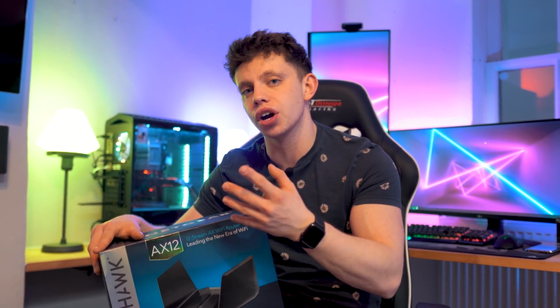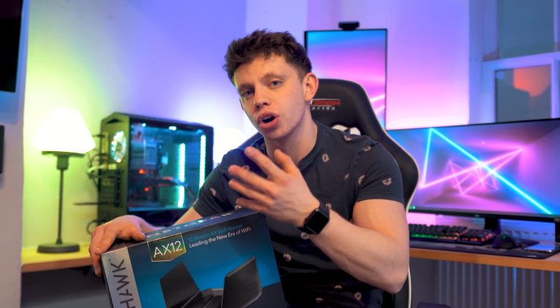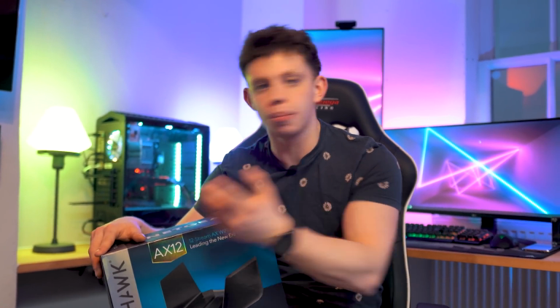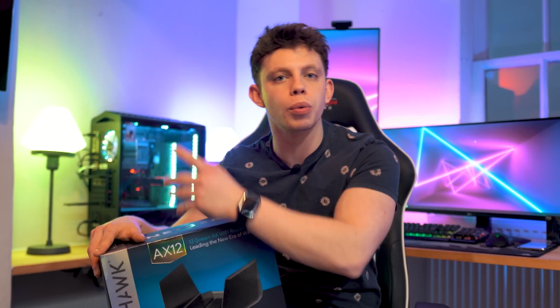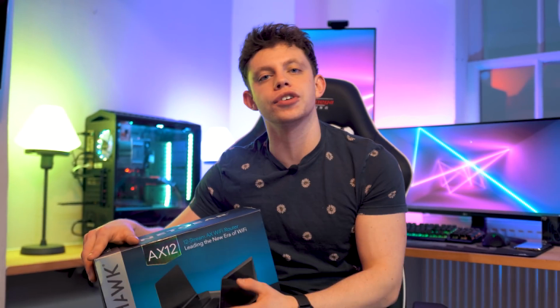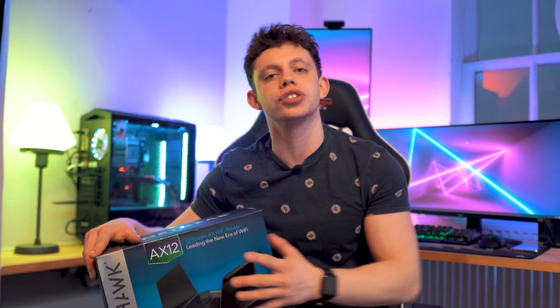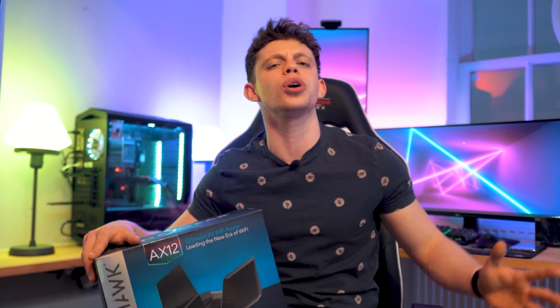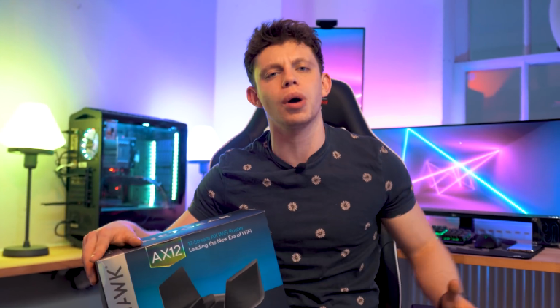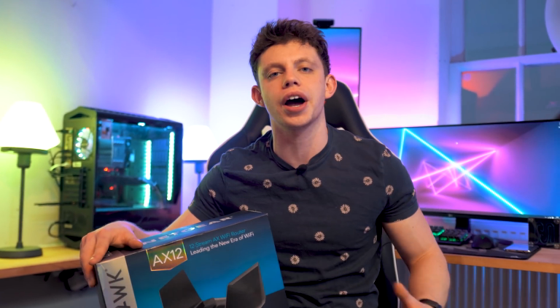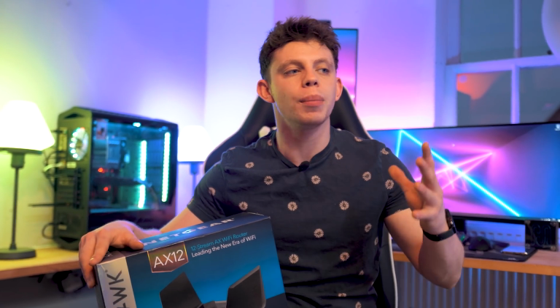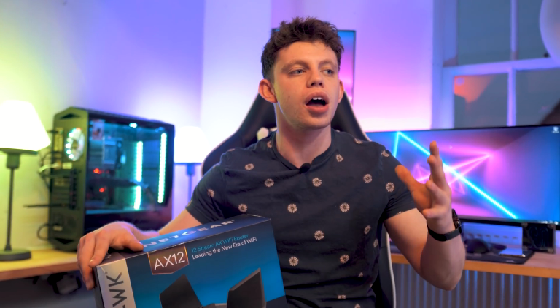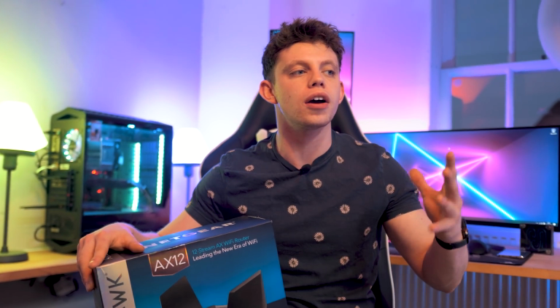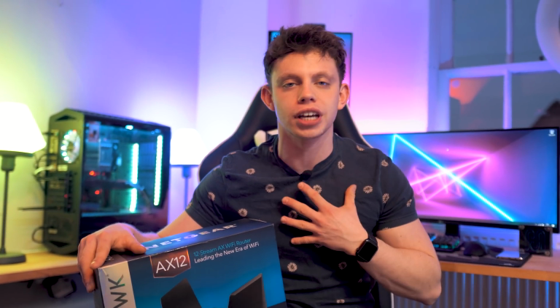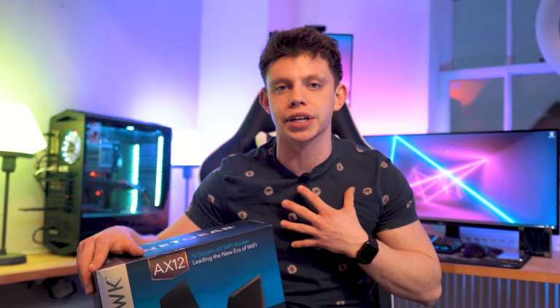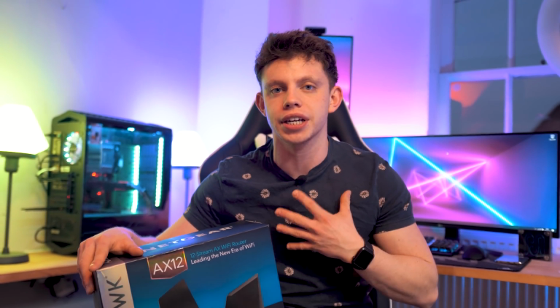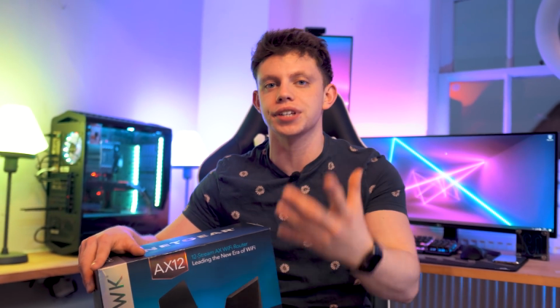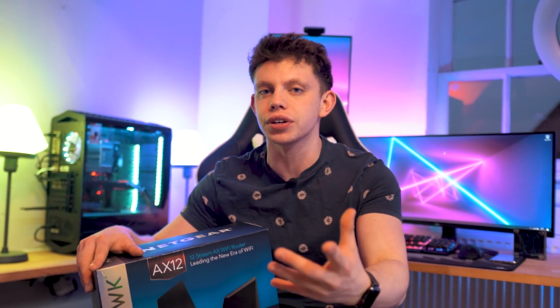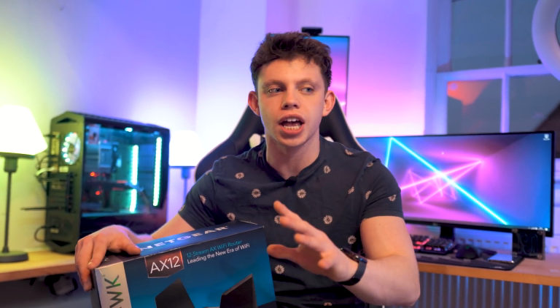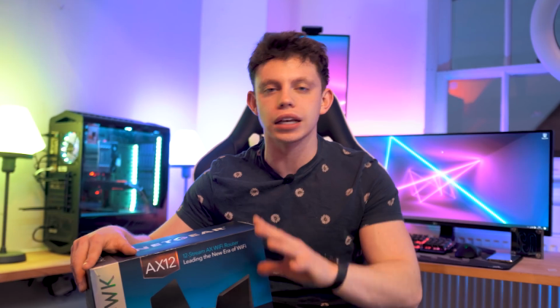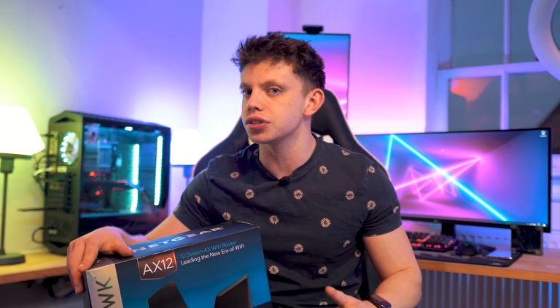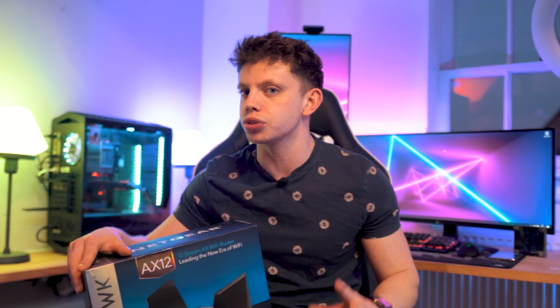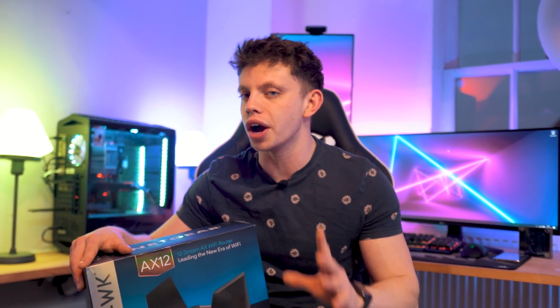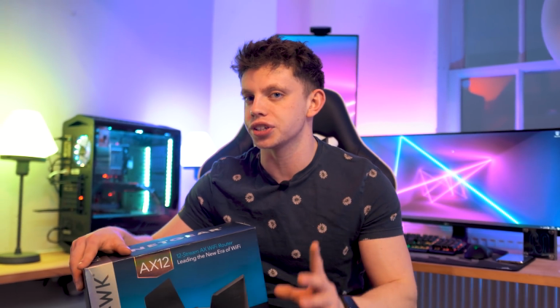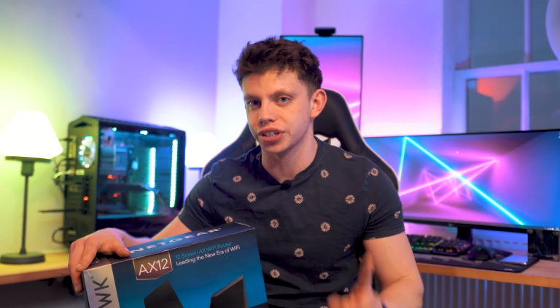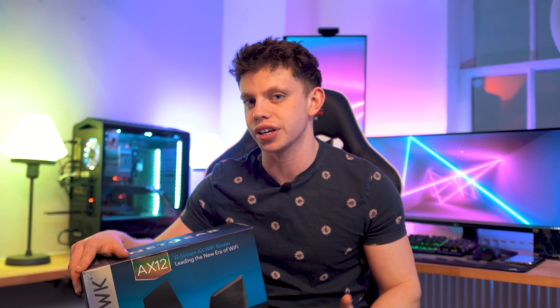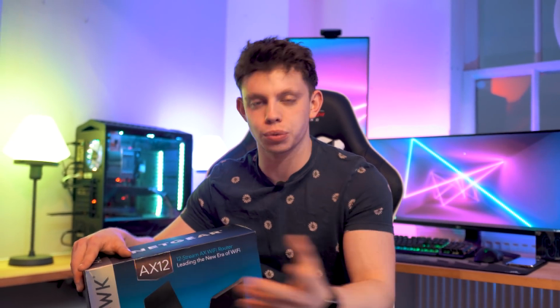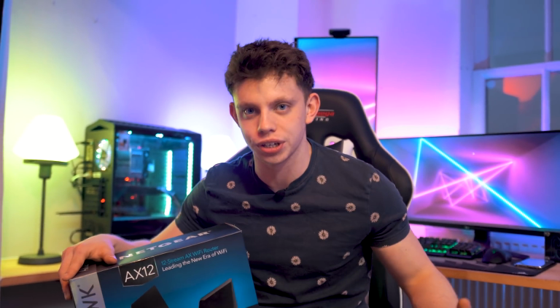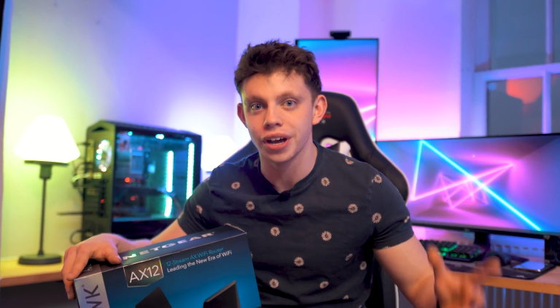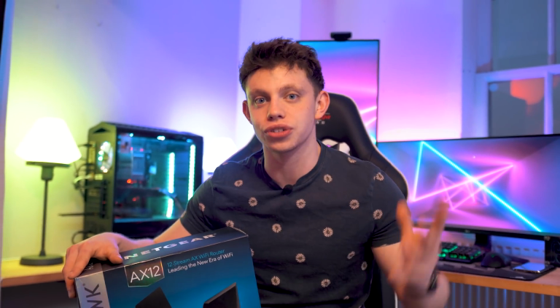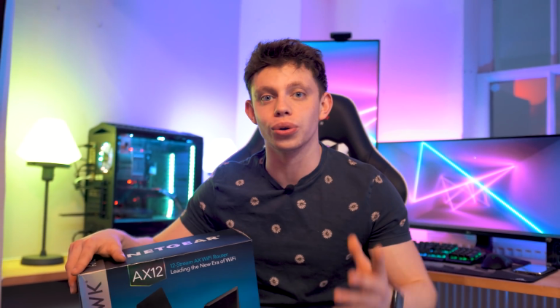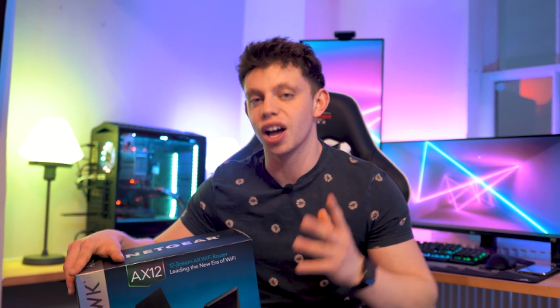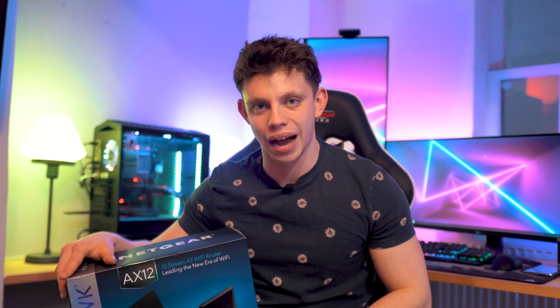Turning on your microwave oven can turn off your Wi-Fi, but for the sake of my own sanity and the sake of yours, I'd like to do some Wi-Fi 6 testing. So that's what this video is all about.